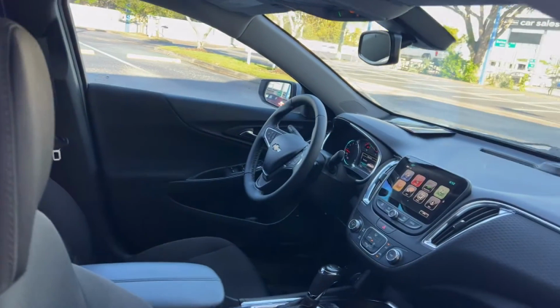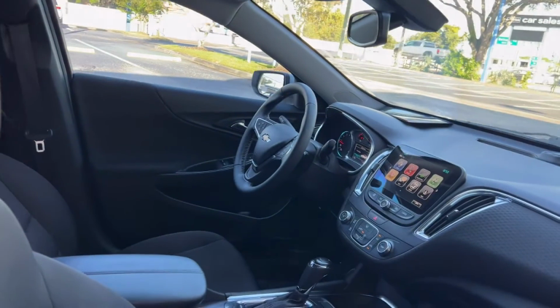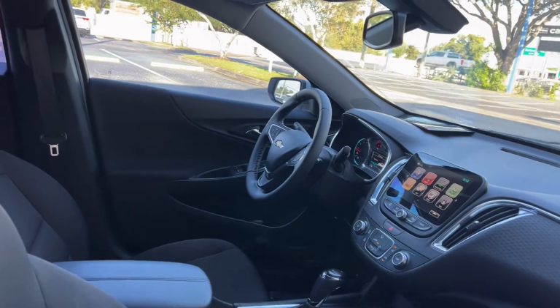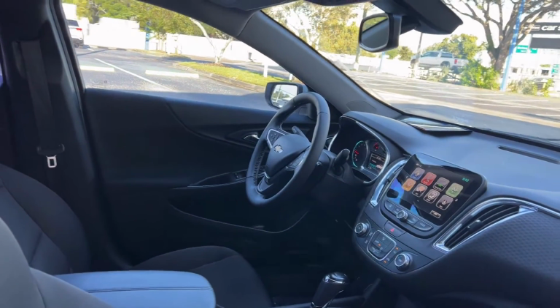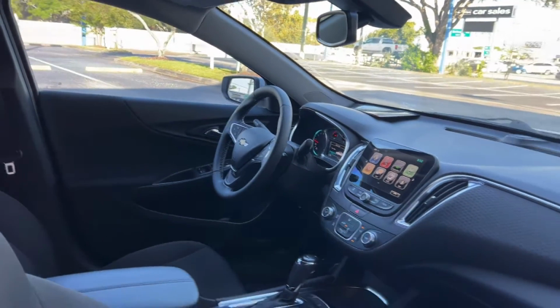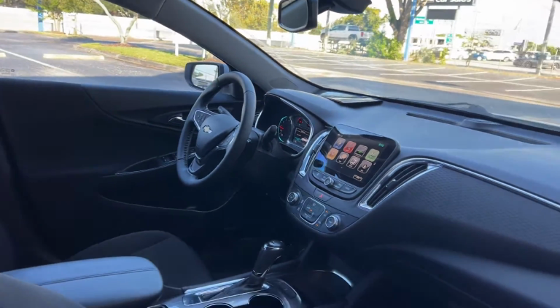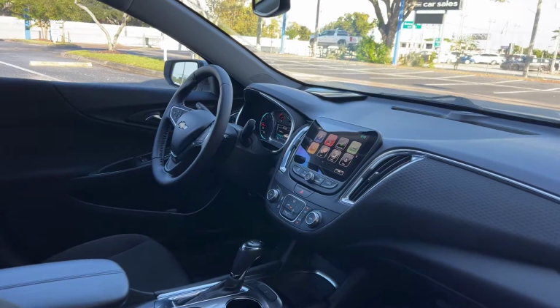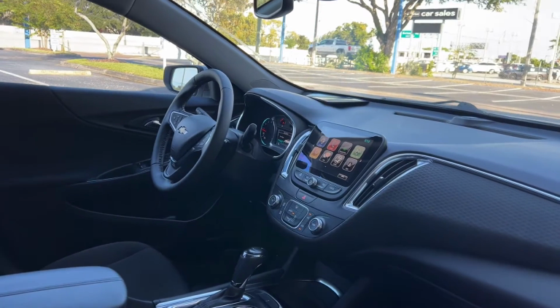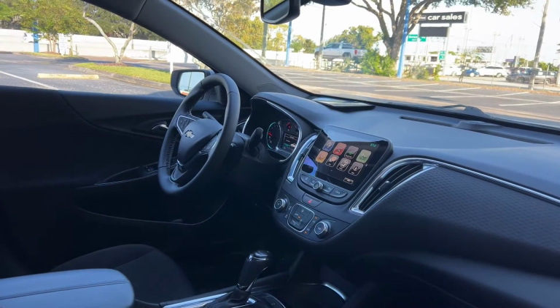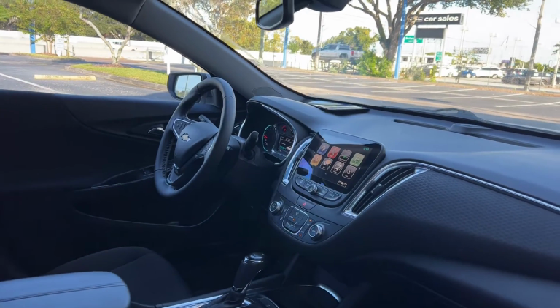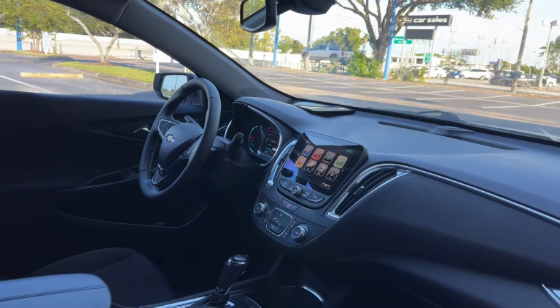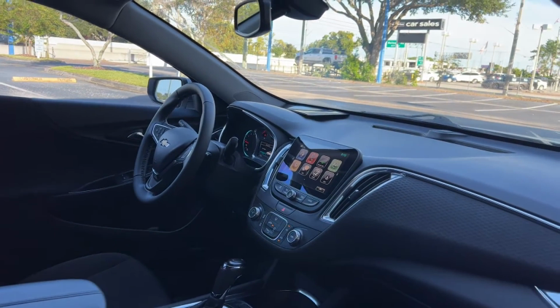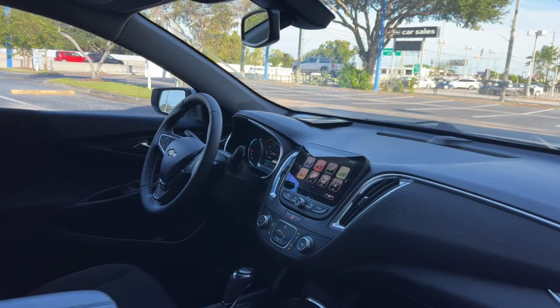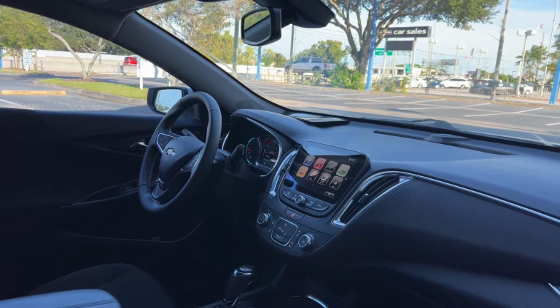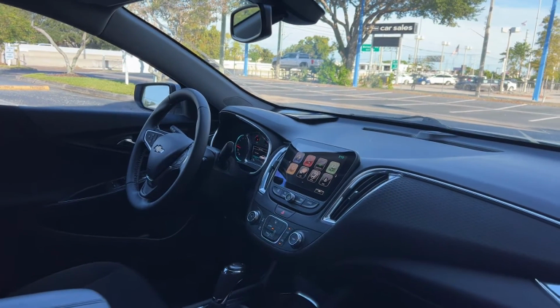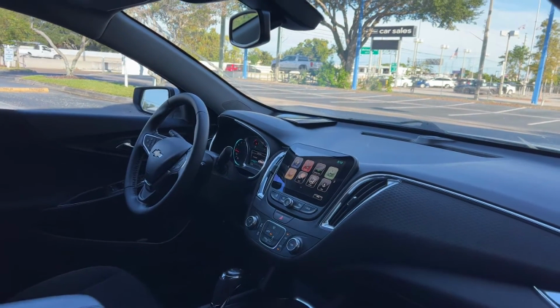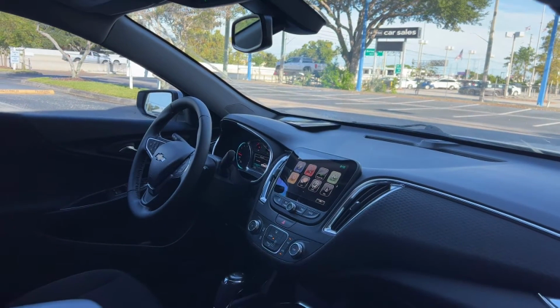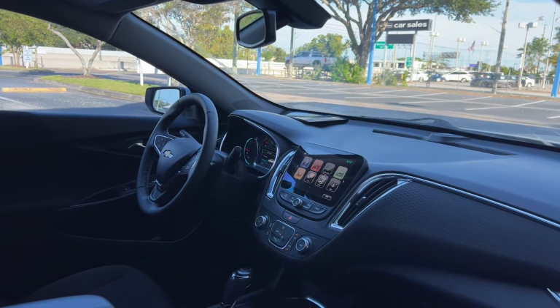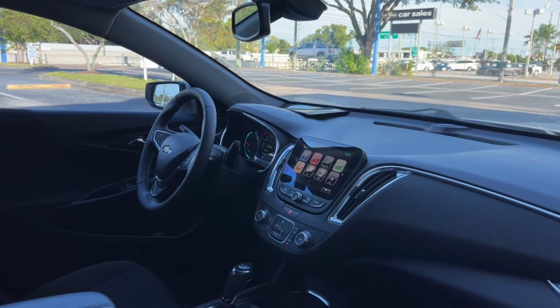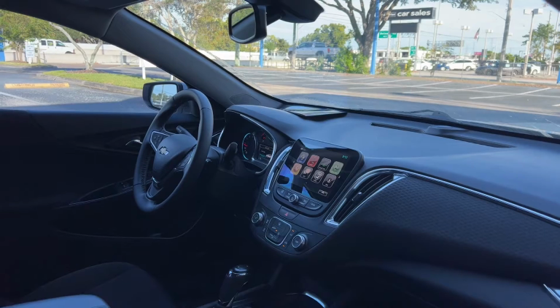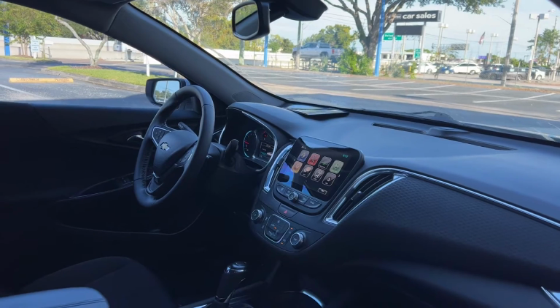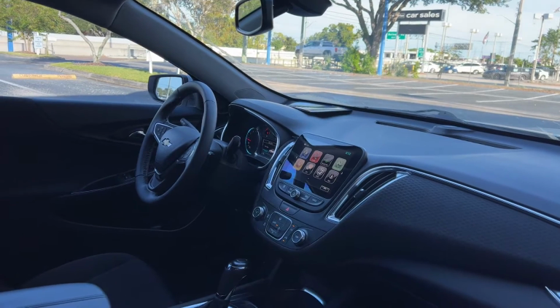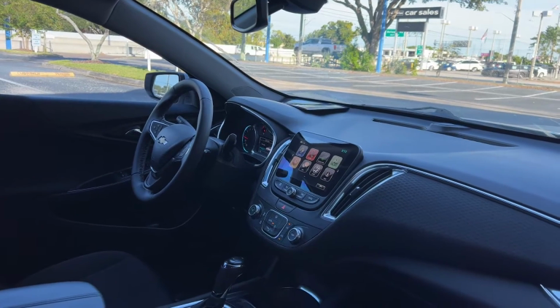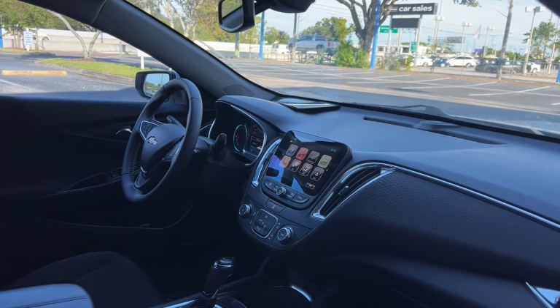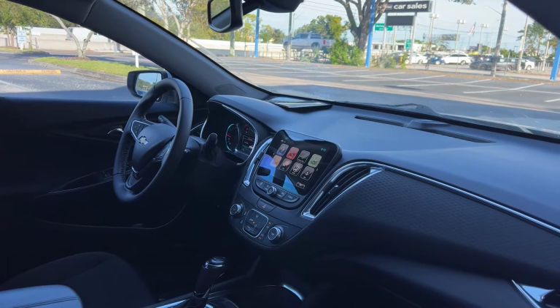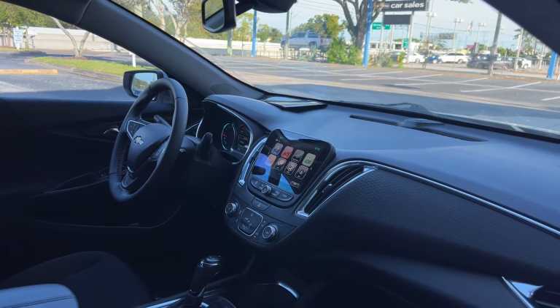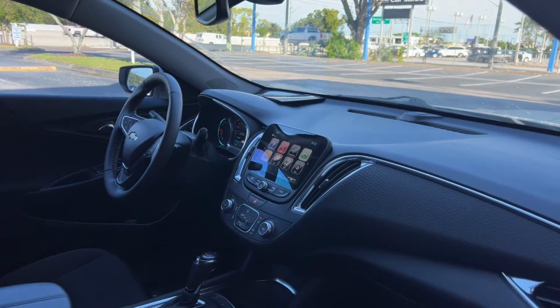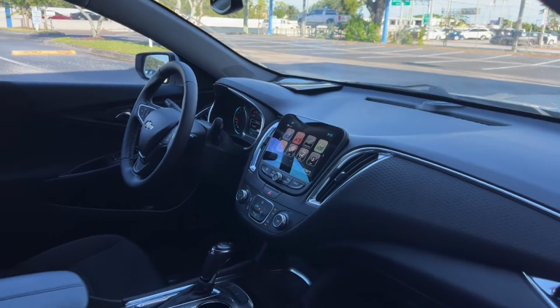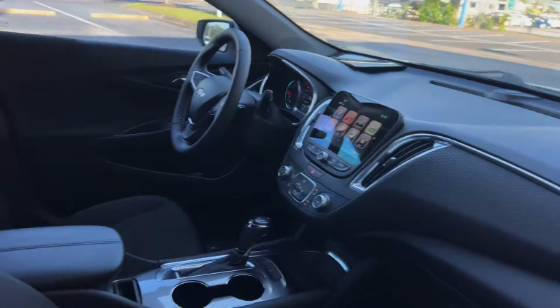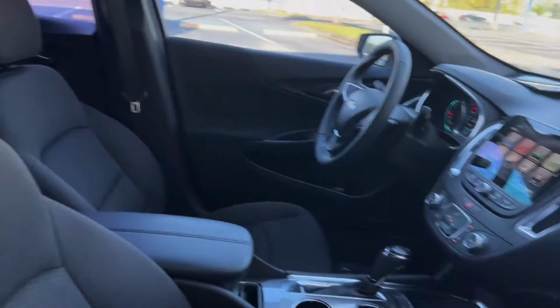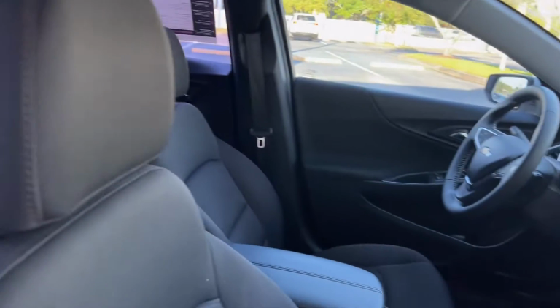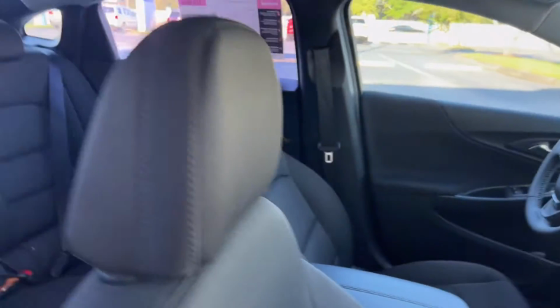Car driver seat, car windows, locks and mirrors. OnStar leather wrapped steering wheel, cruise control, Bluetooth for your cell phone, remote start, traction control, automatic transmission.